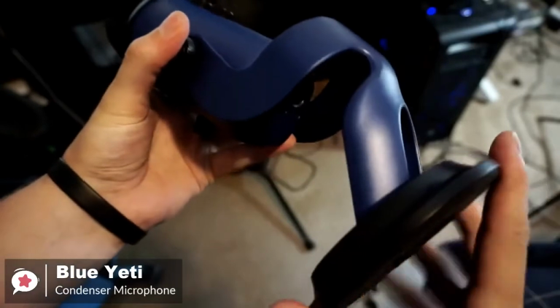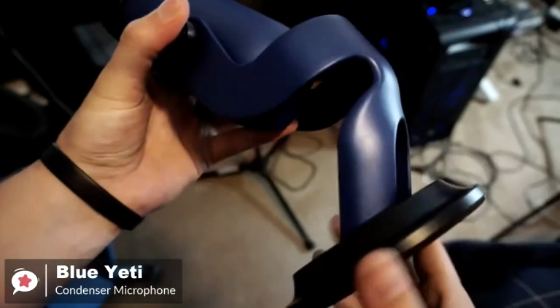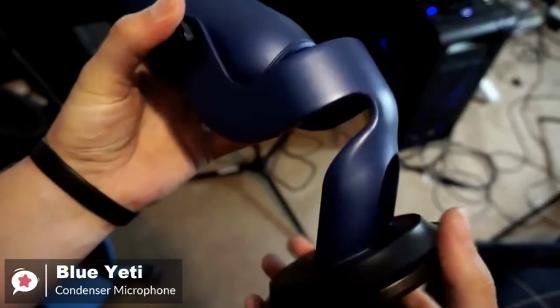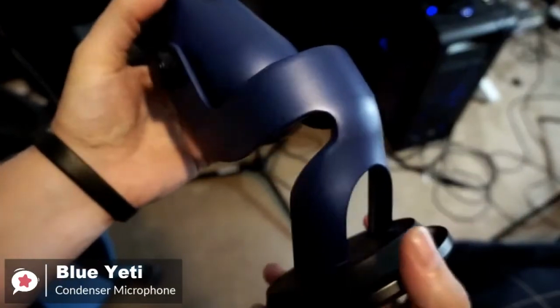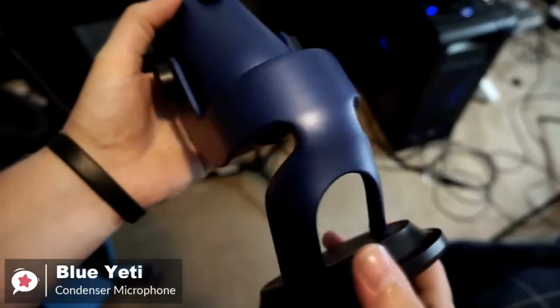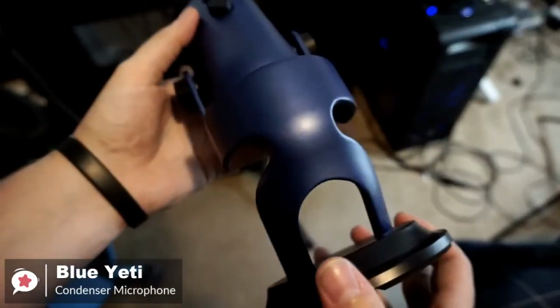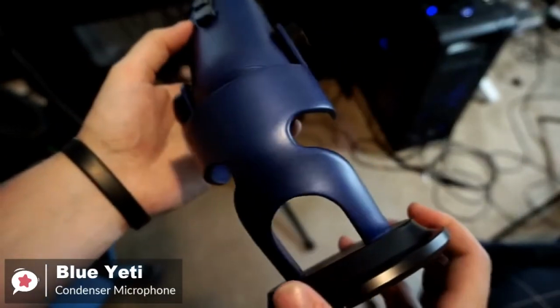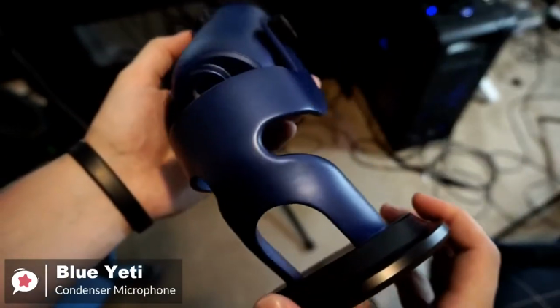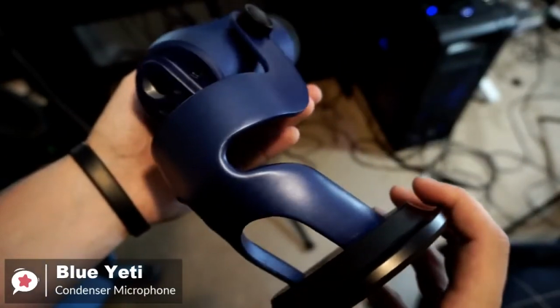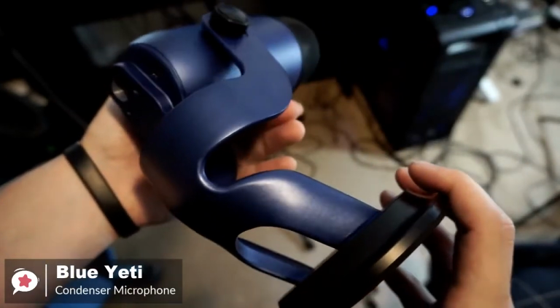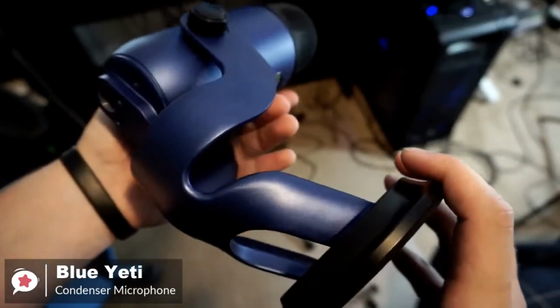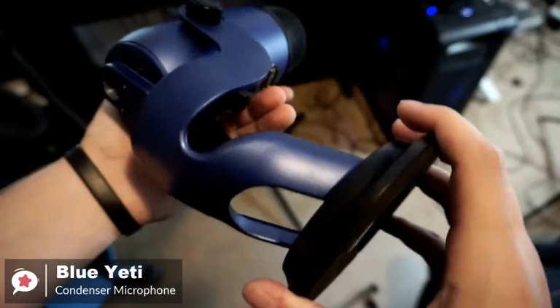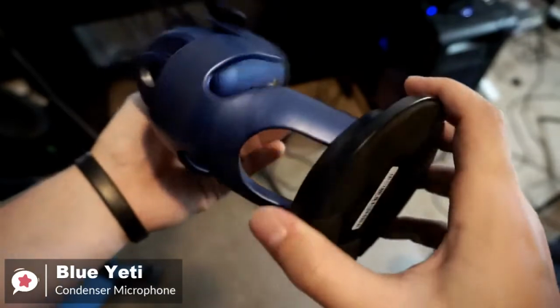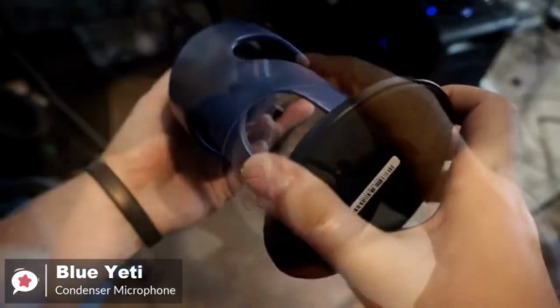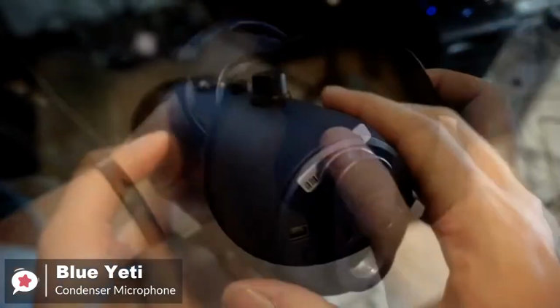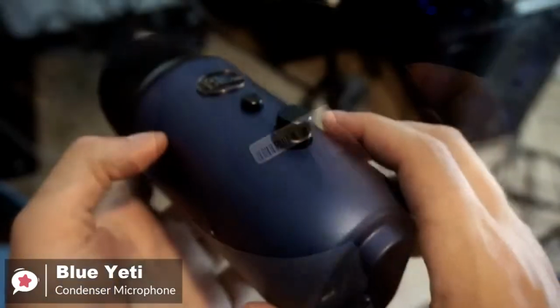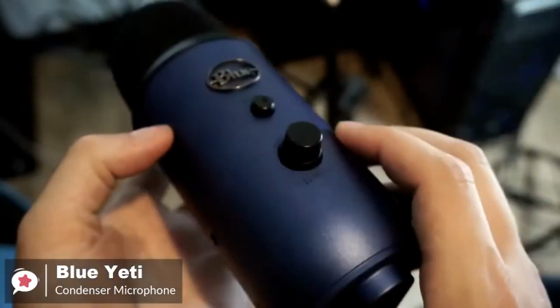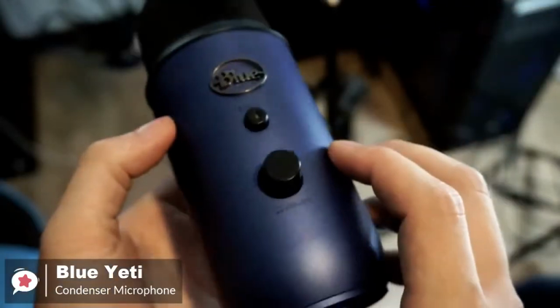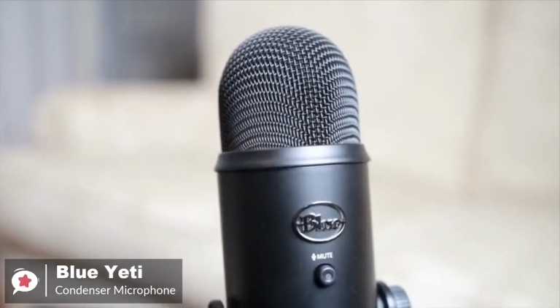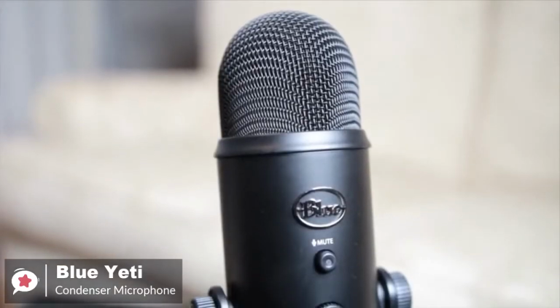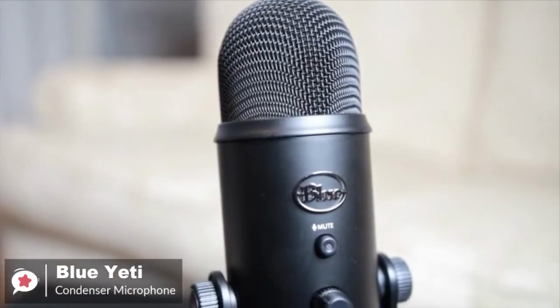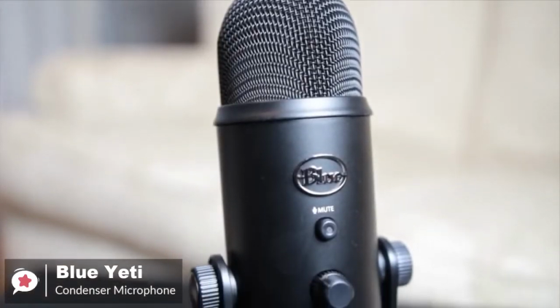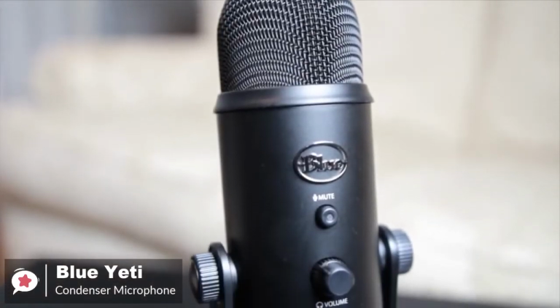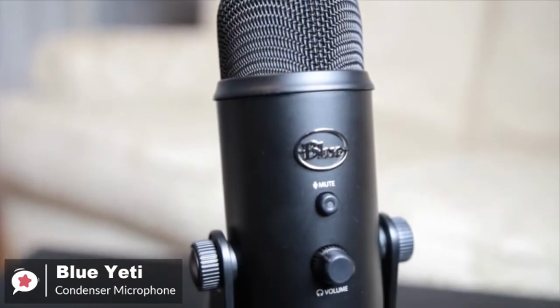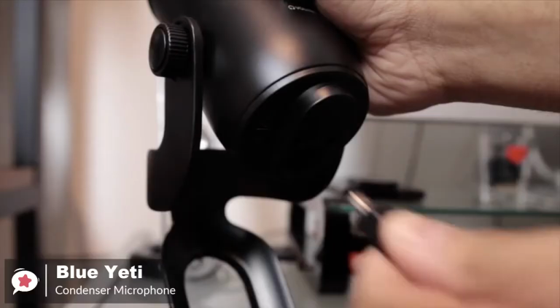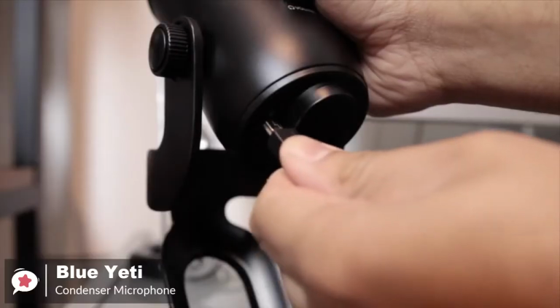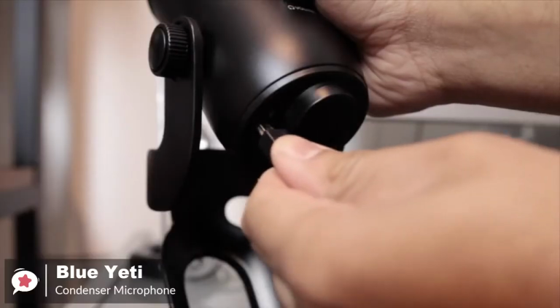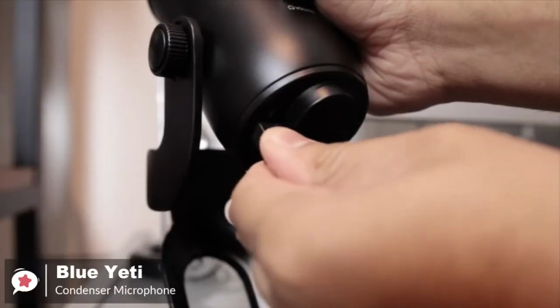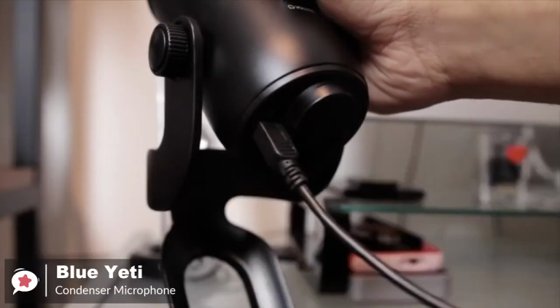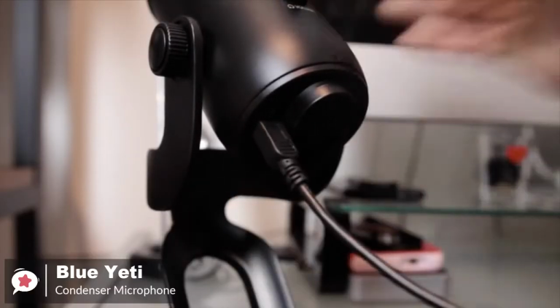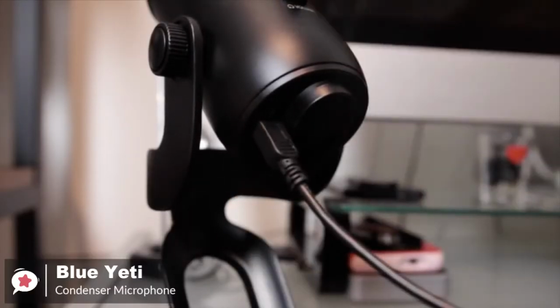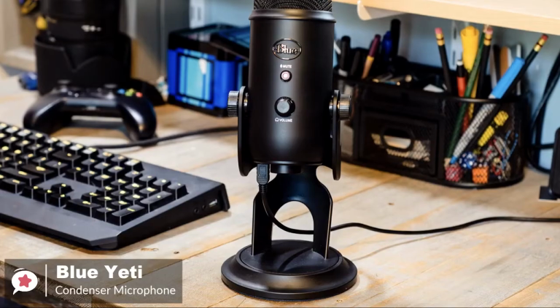Design-wise, the Yeti is a good looking microphone, and it feels sturdy, durable, and well weighted. You can be set up to record with the Yeti in under a minute. You won't need software or drivers to use it — just plug the mic in, select it in your audio settings, and start recording.